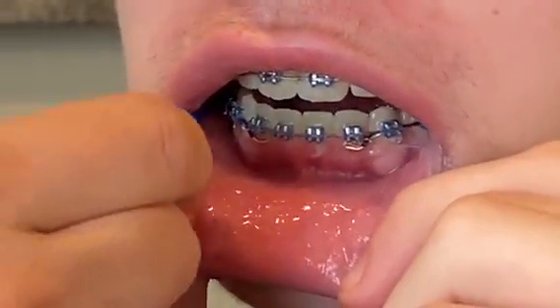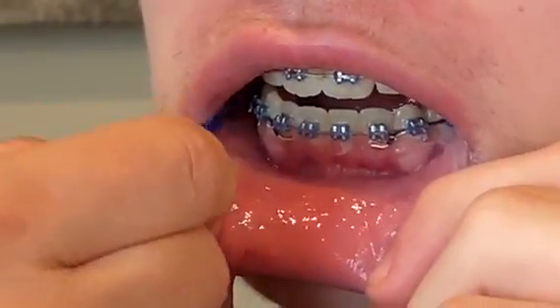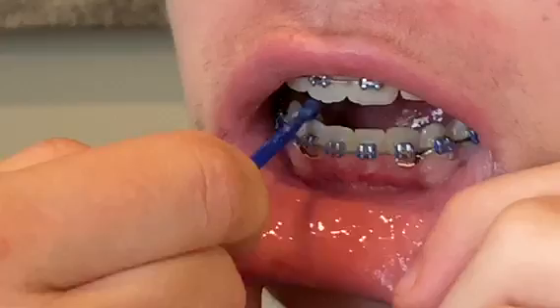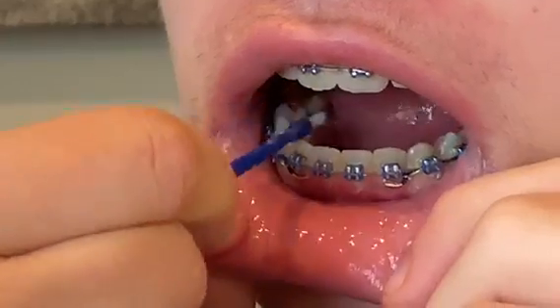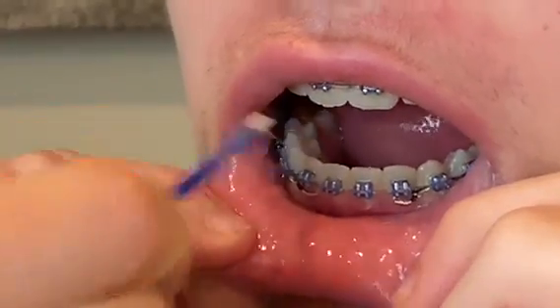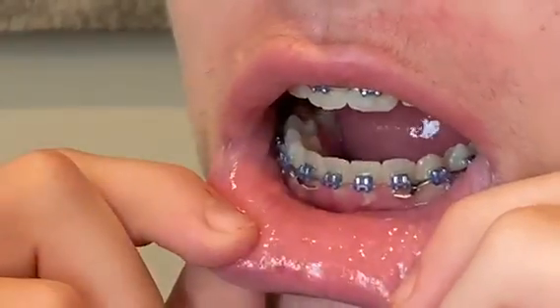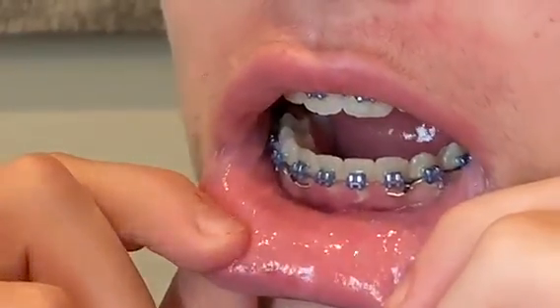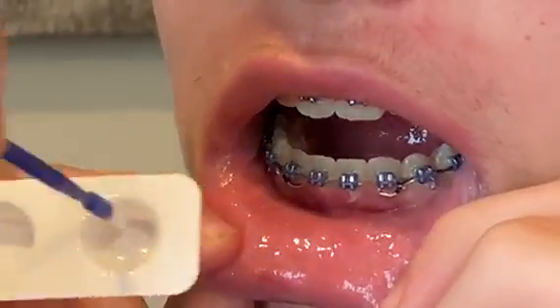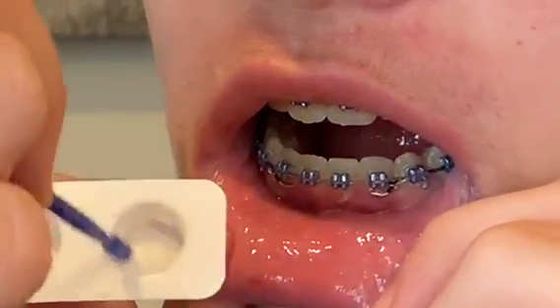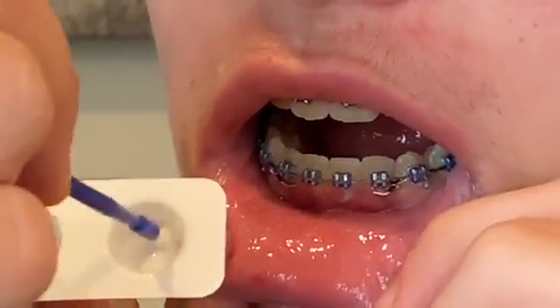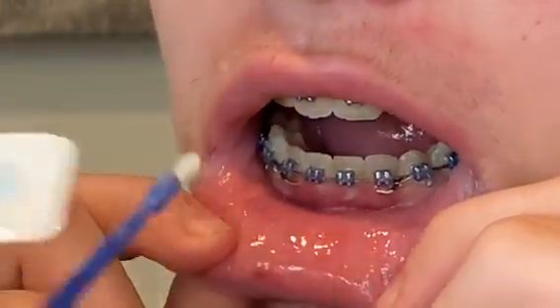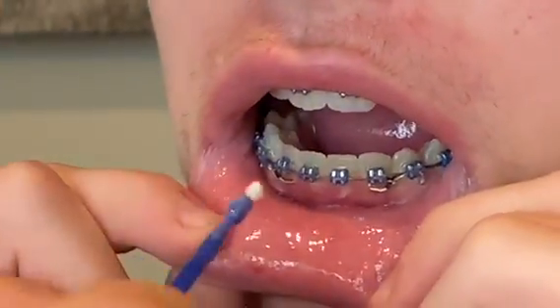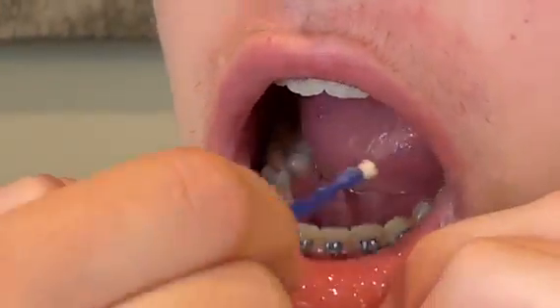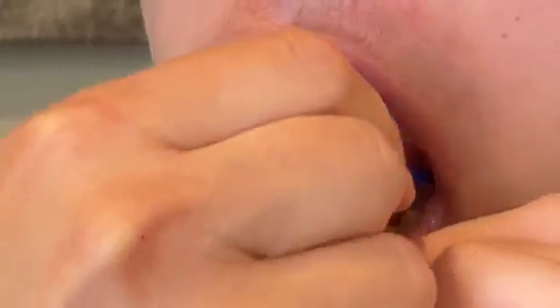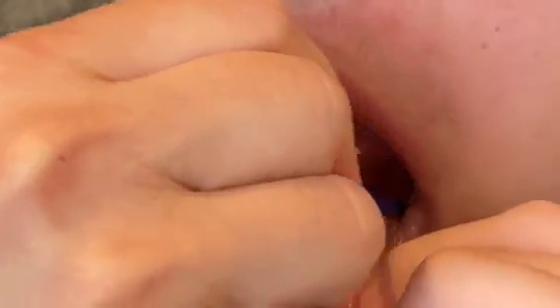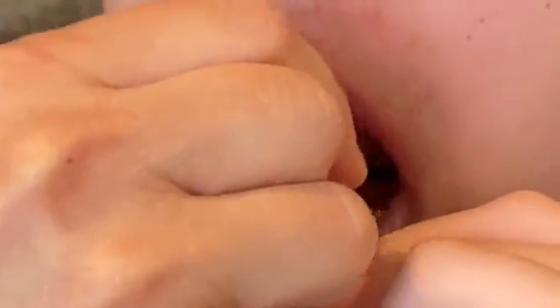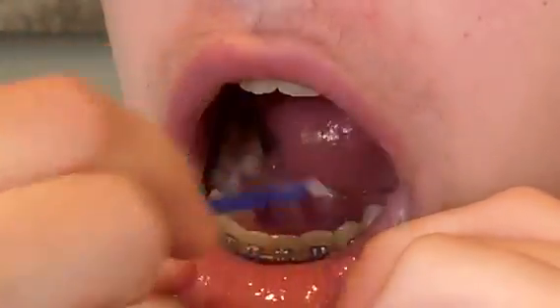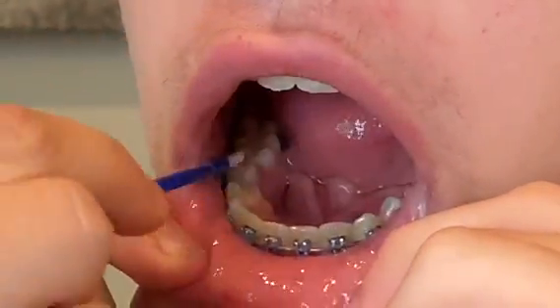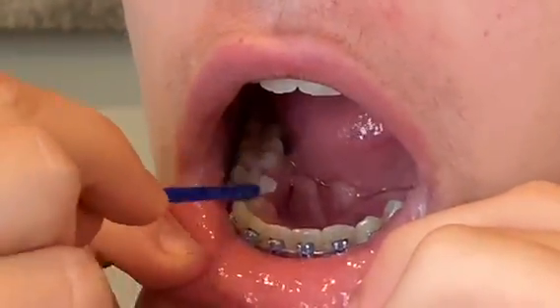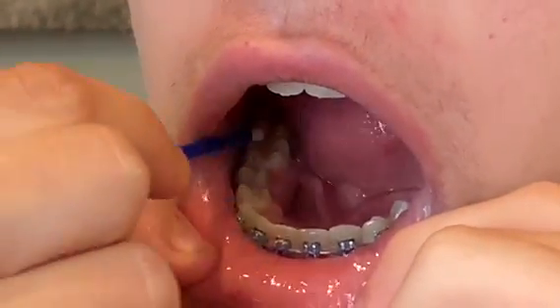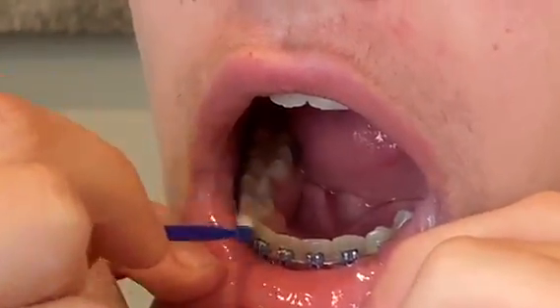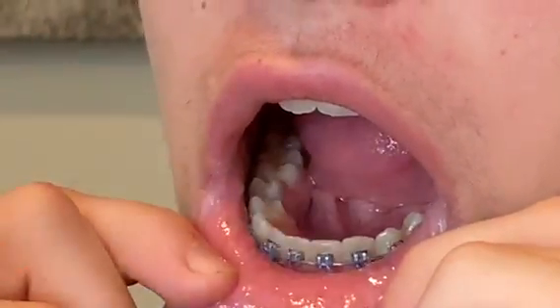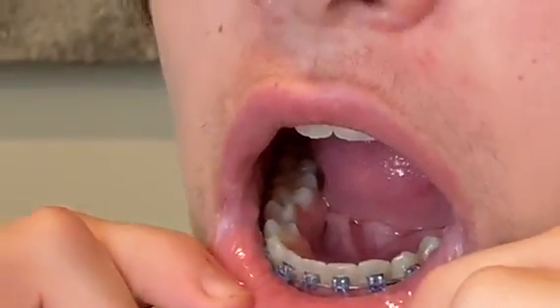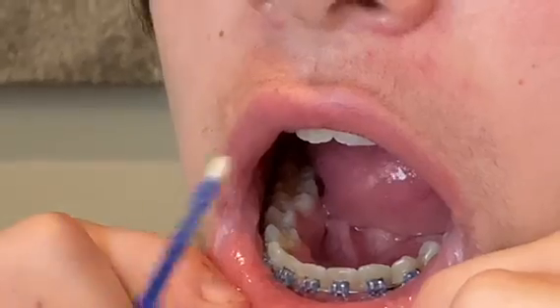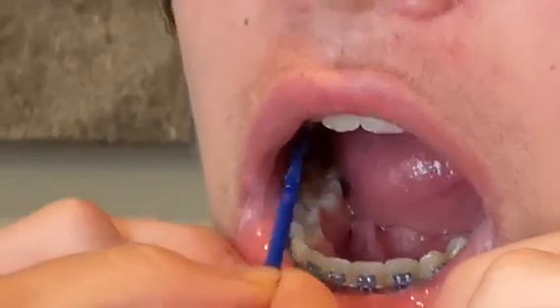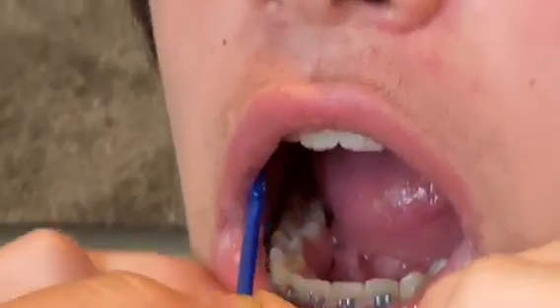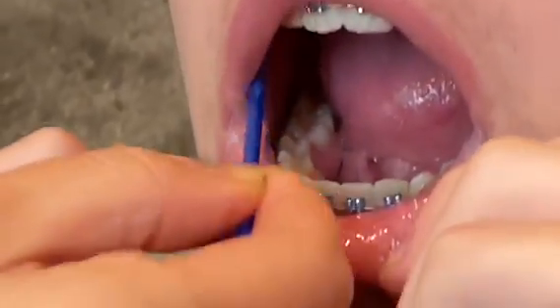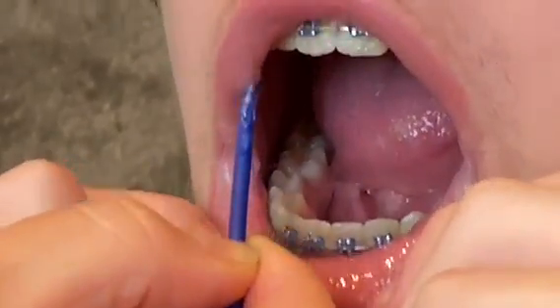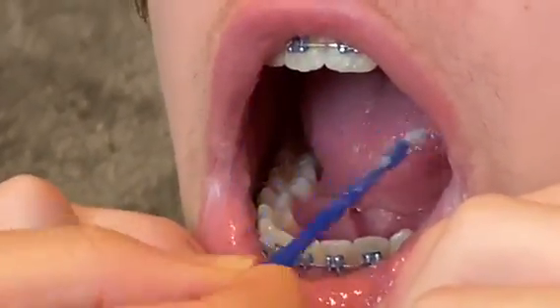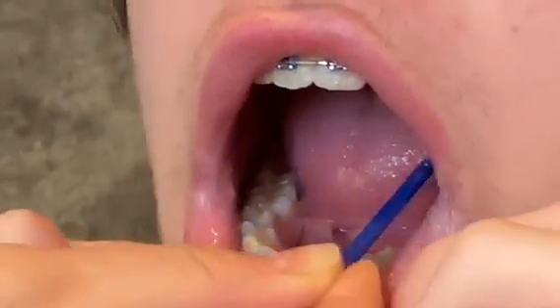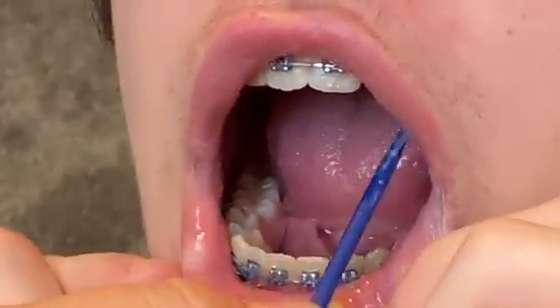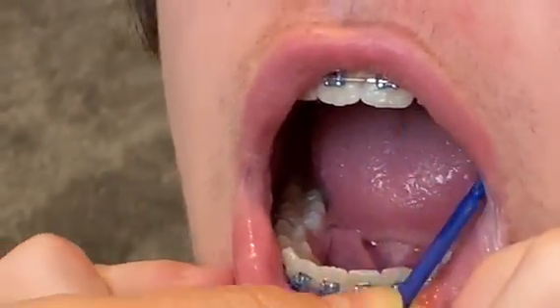And then you do it on the biting surfaces. So I'm just twirling around again. Open up all here.